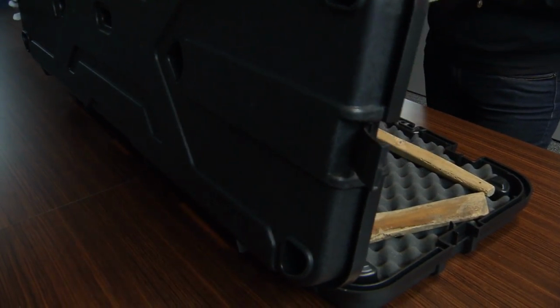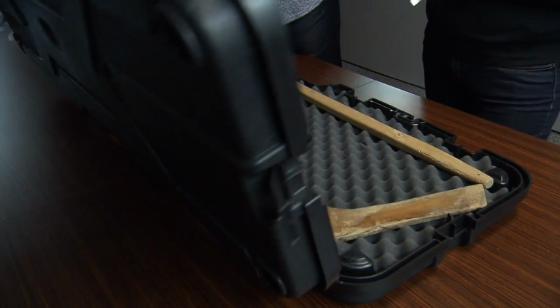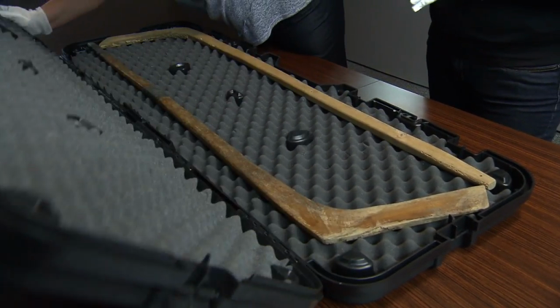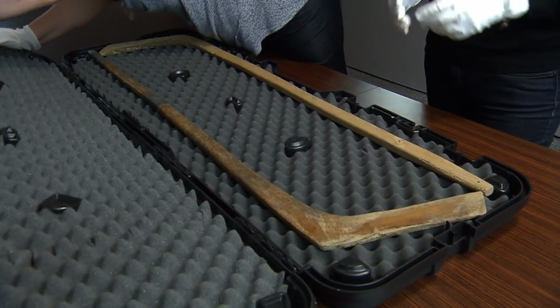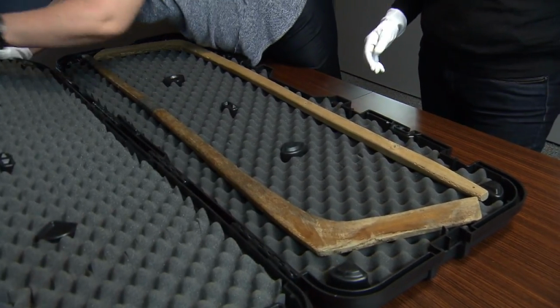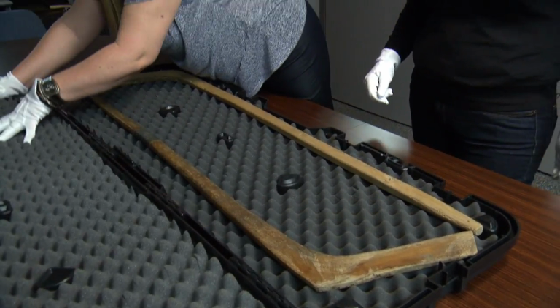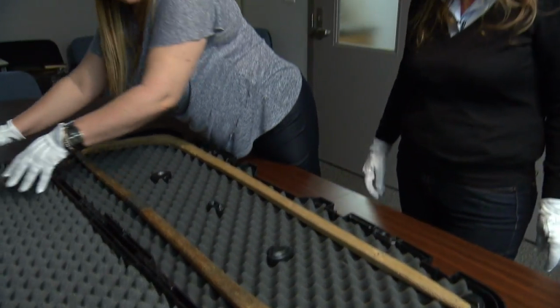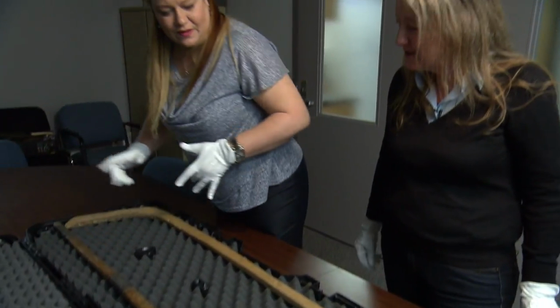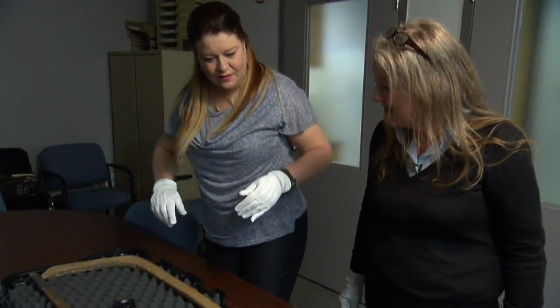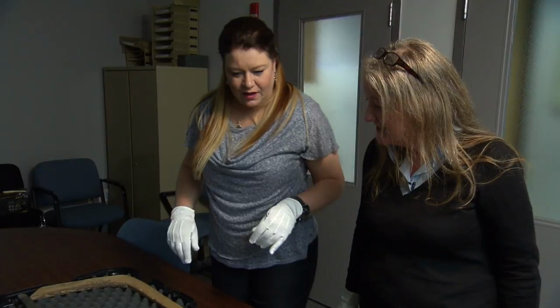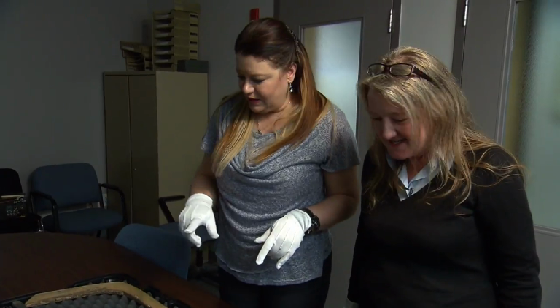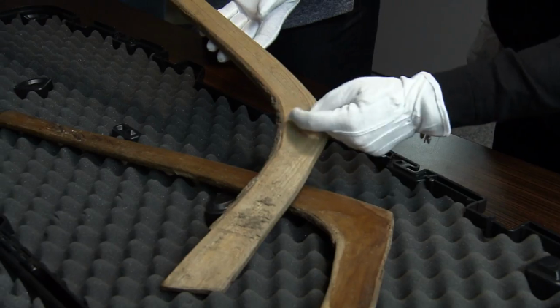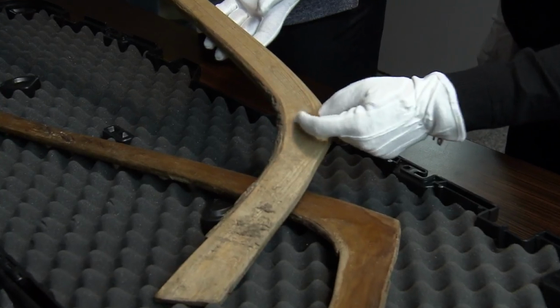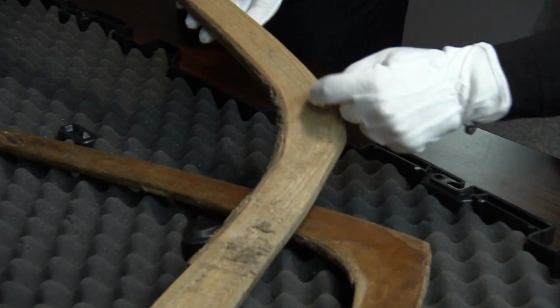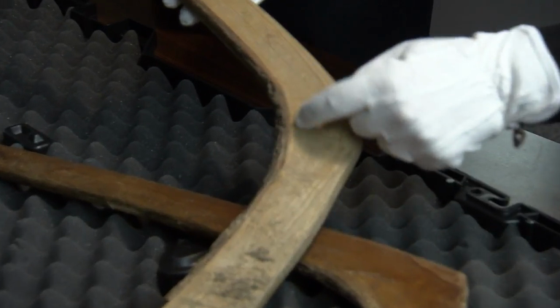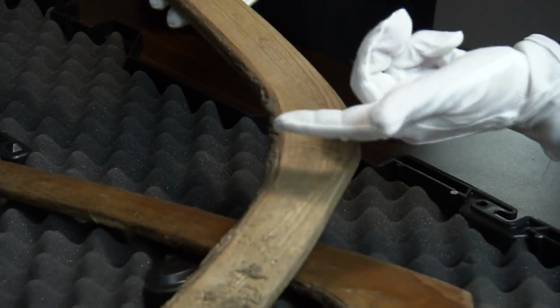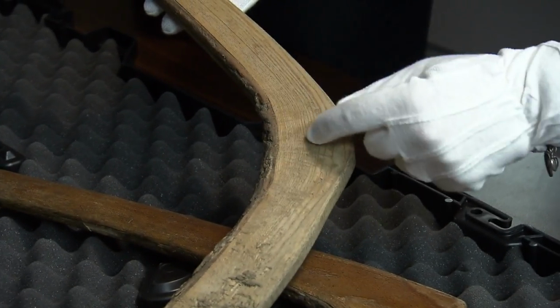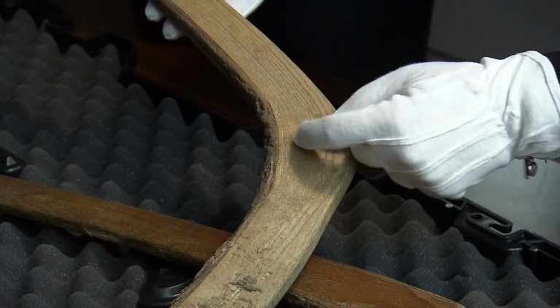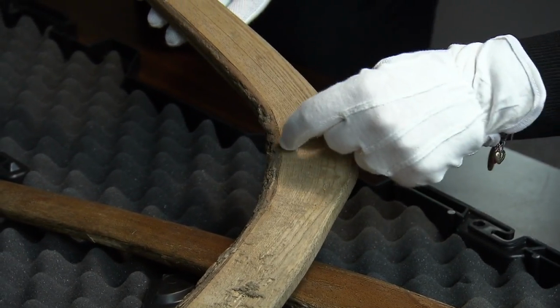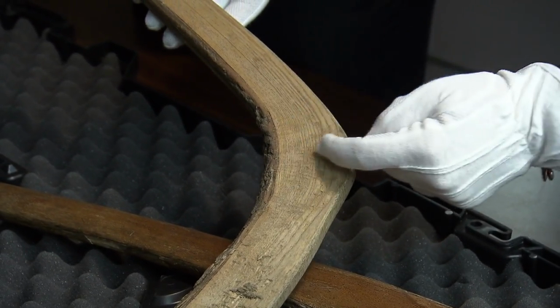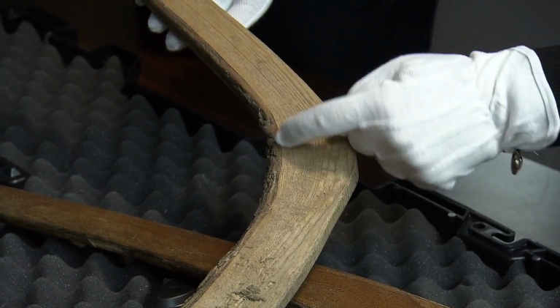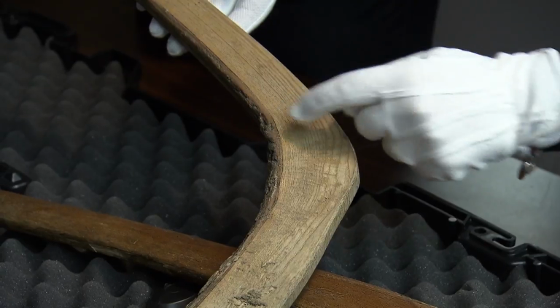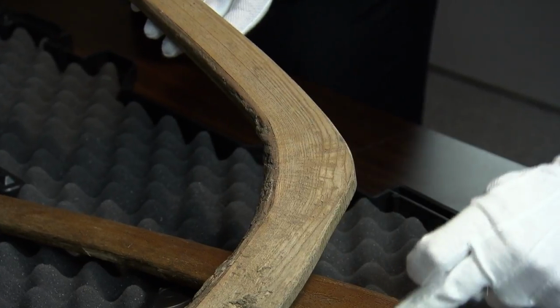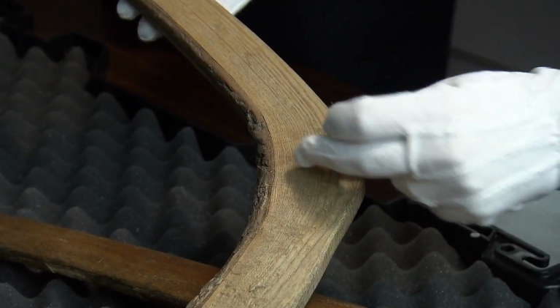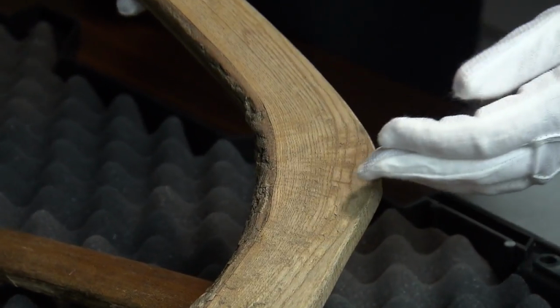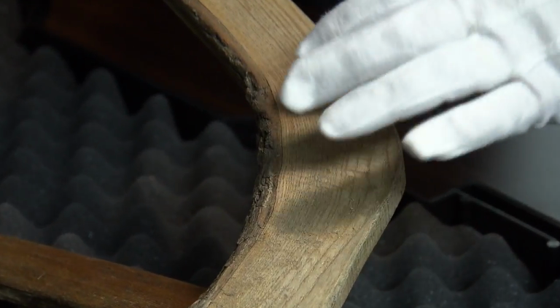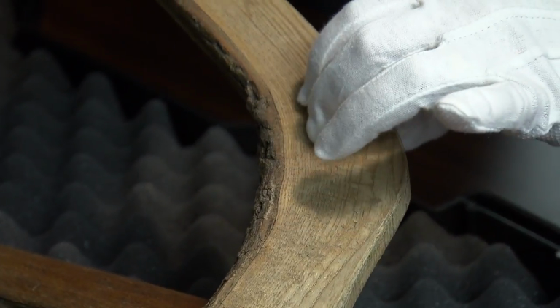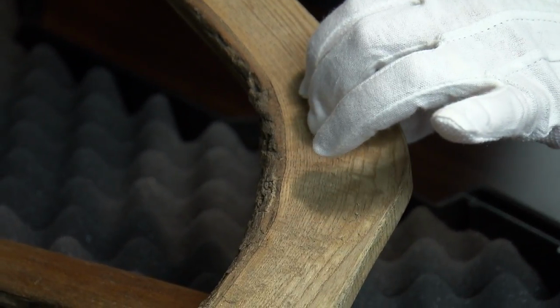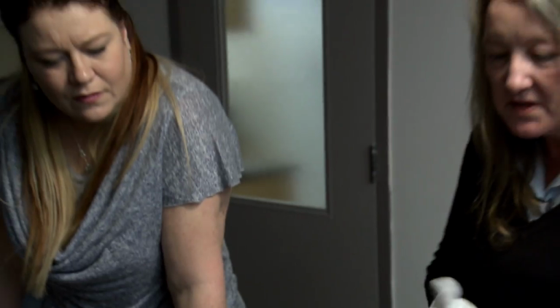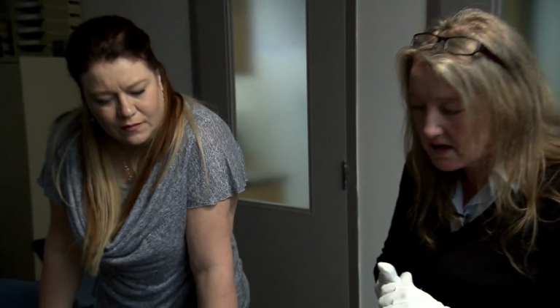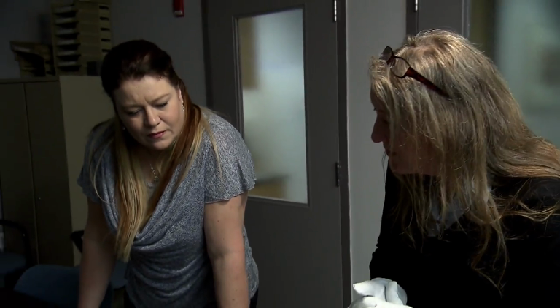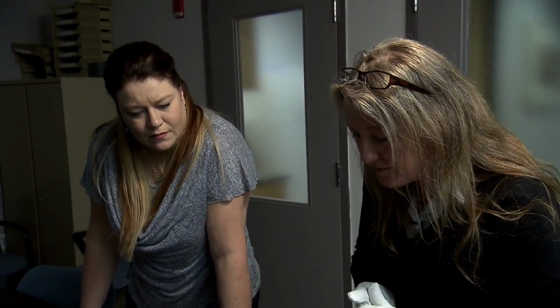Every time I open this case I still get excited about what's inside. I was amazed when I saw the sticks for the first time — they're so very different from modern hockey sticks. You don't see a lot in photographs where there's actually bark on them. There's something unique about bark.